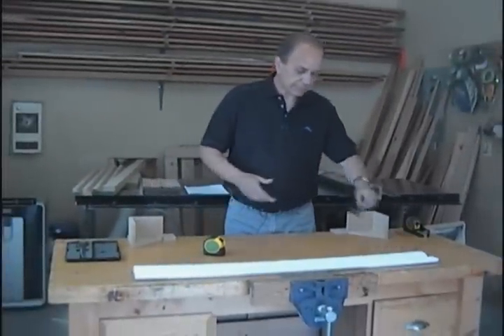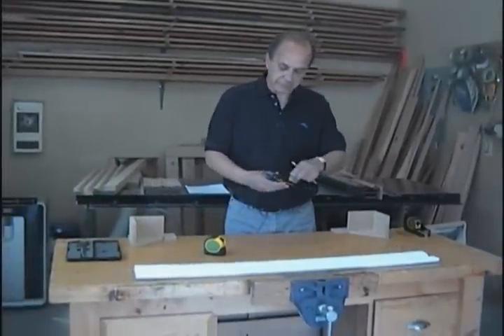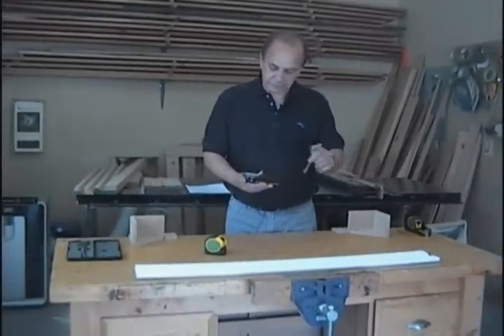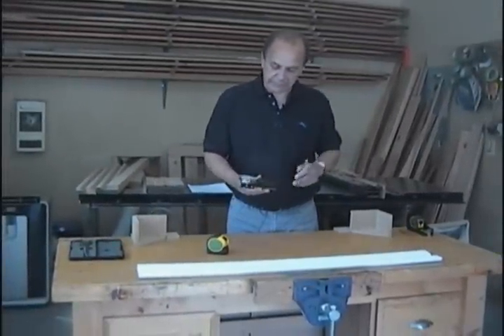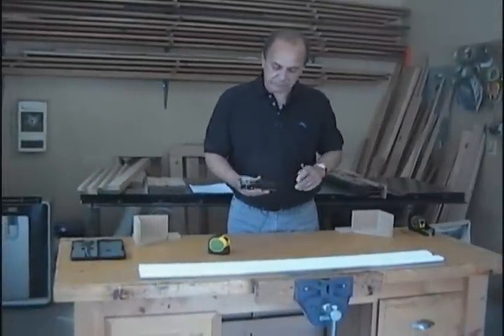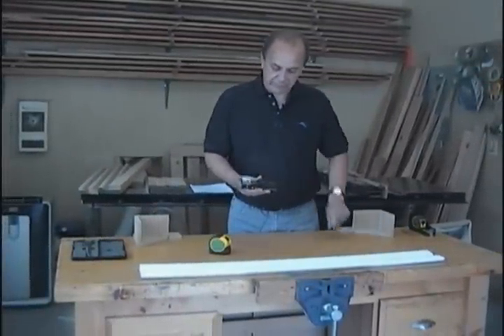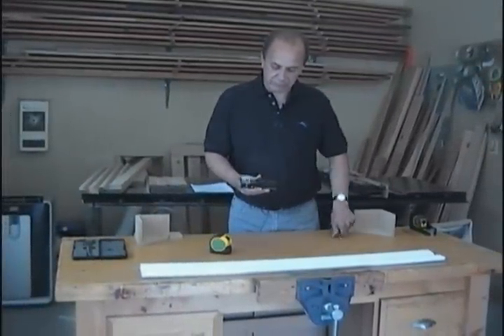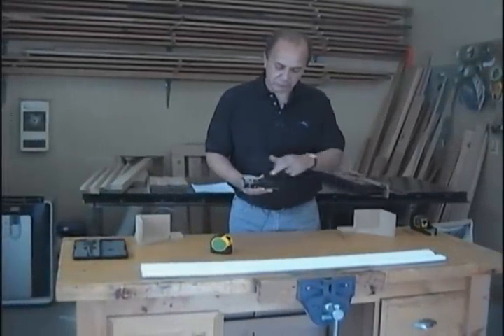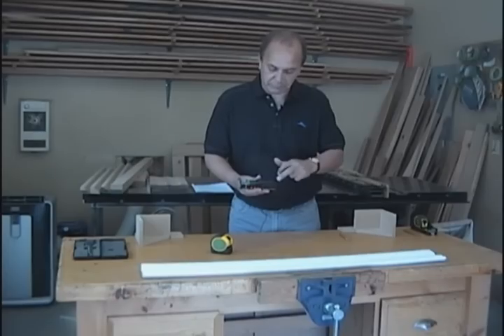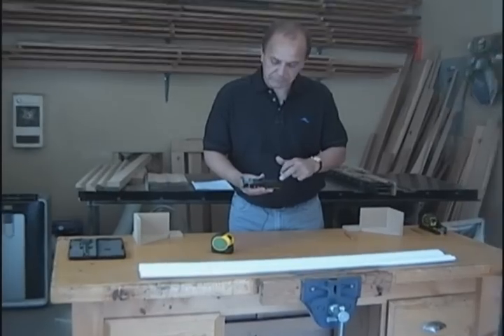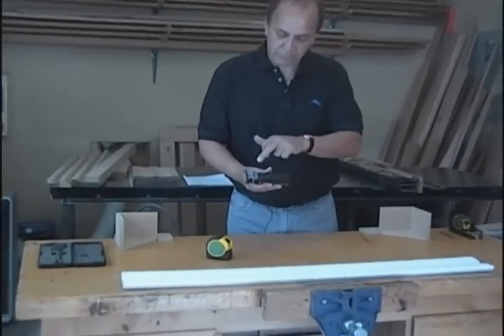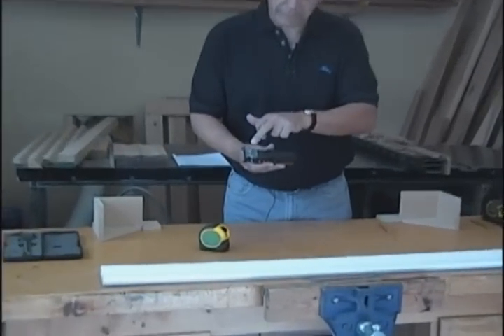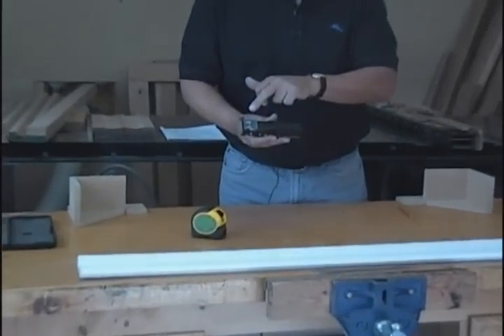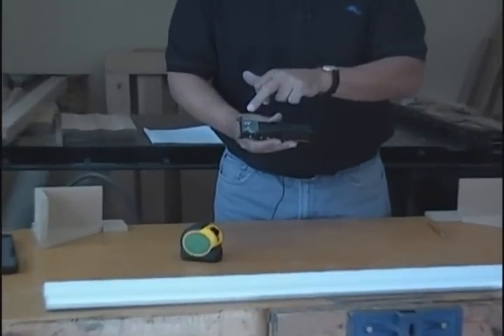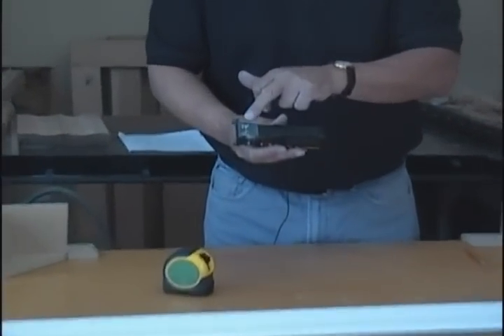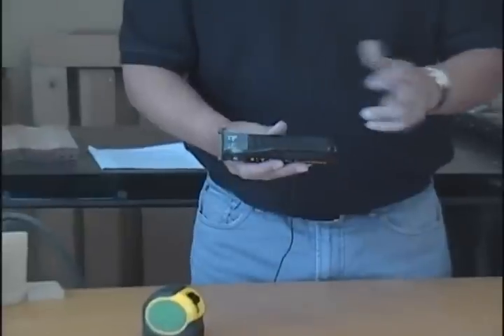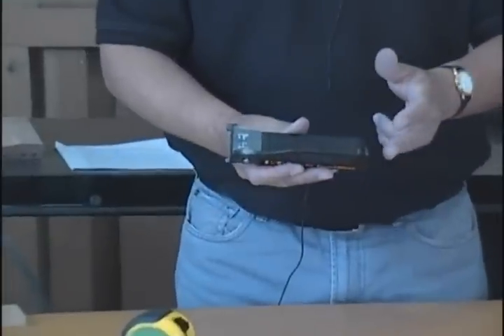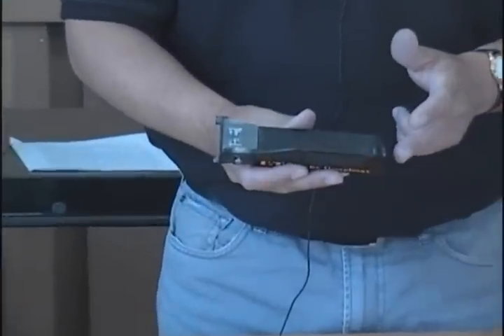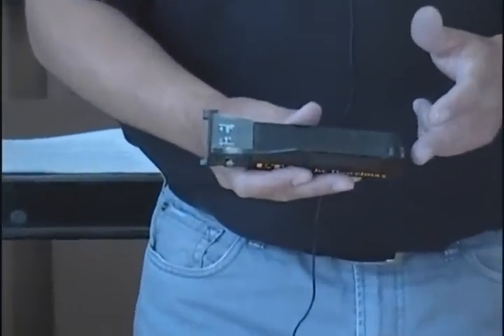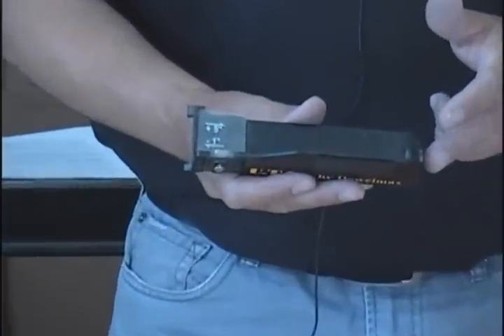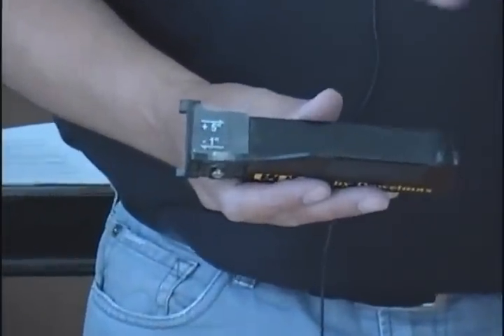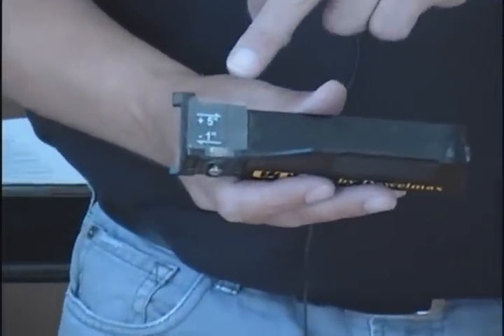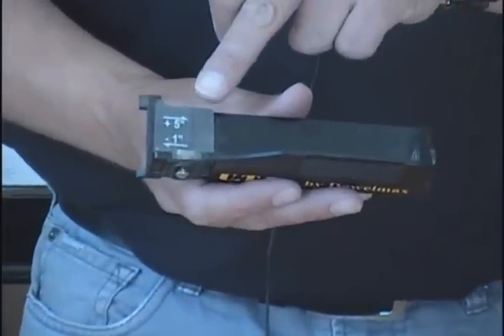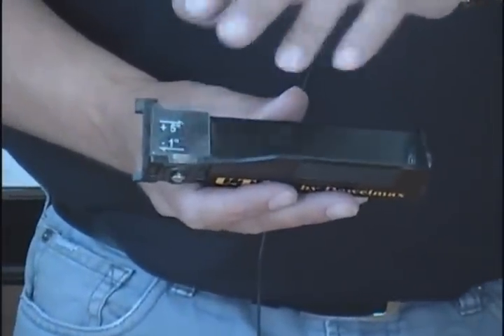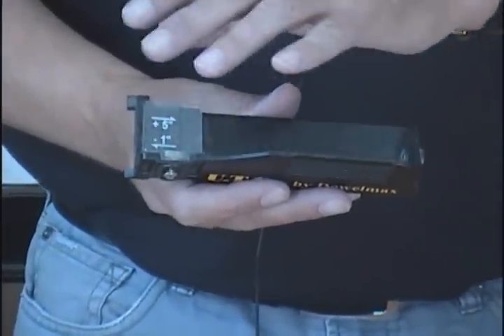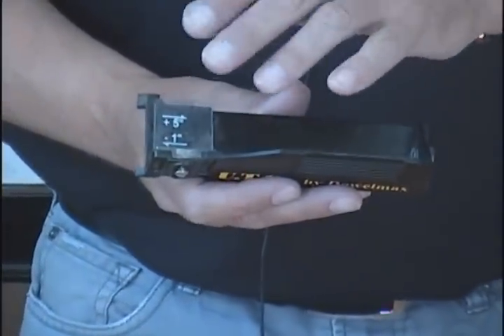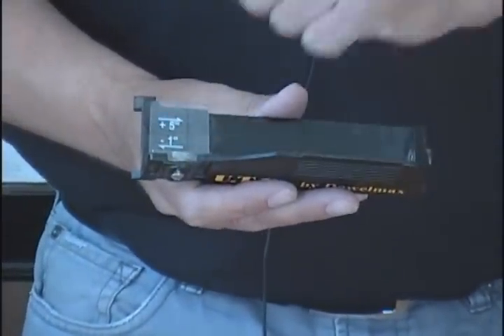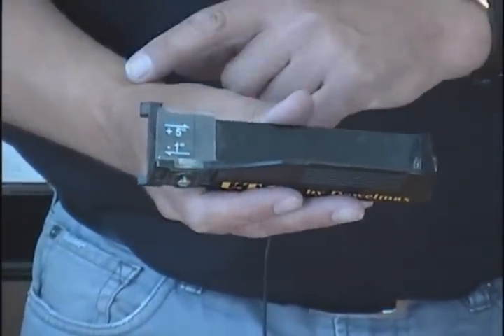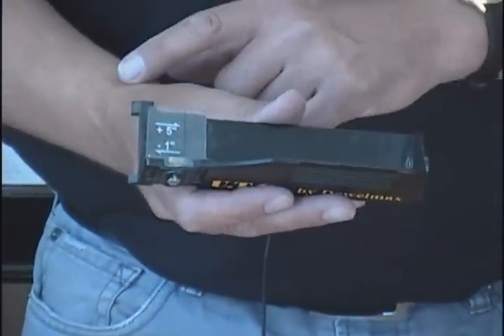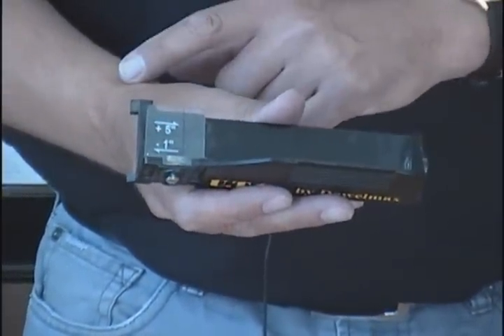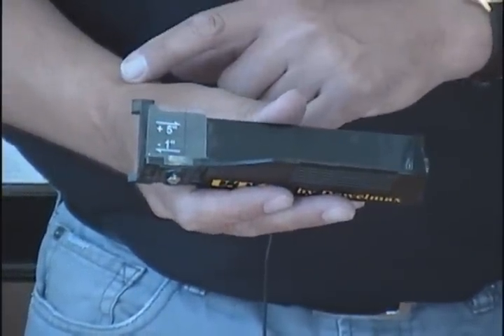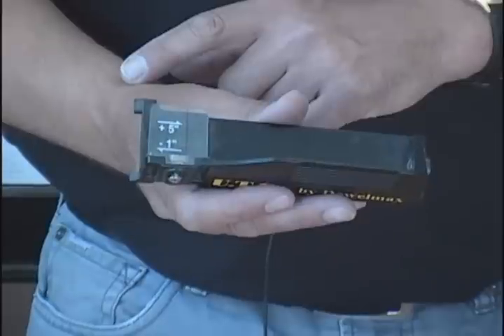The Universal Tape Gauge is a precision molded body with an adjustable lens at the front and an adjustable stop at the rear. The lens is adjustable up and down for different sizes of tape measures.